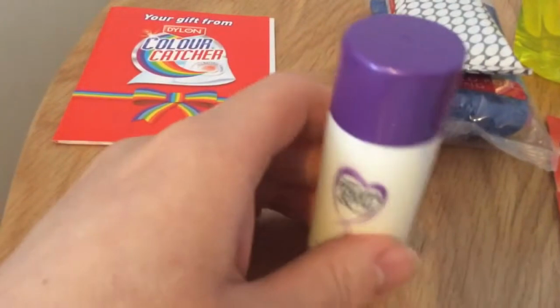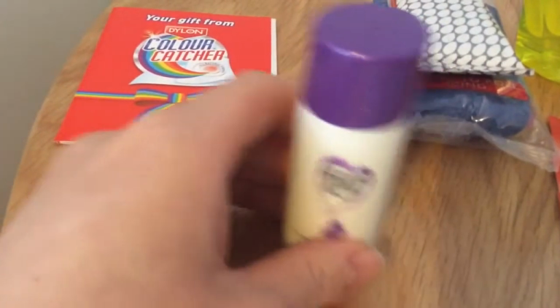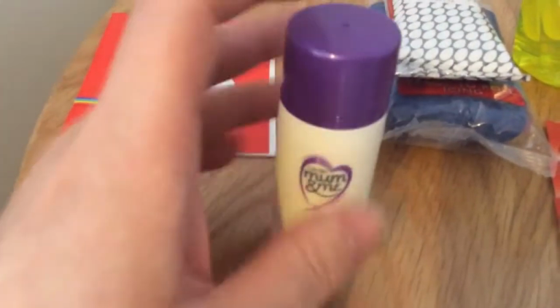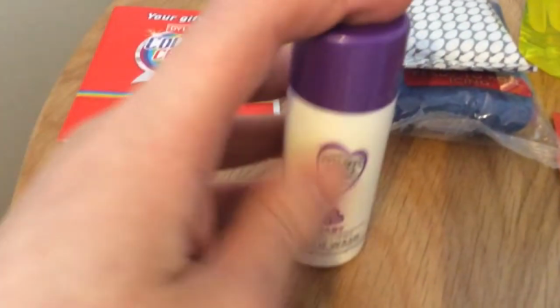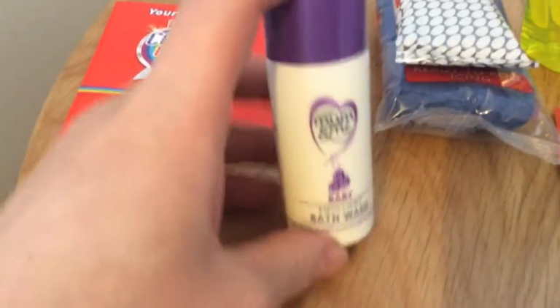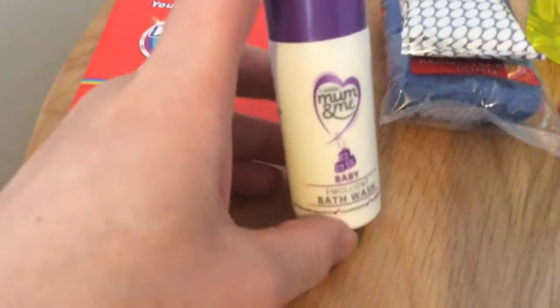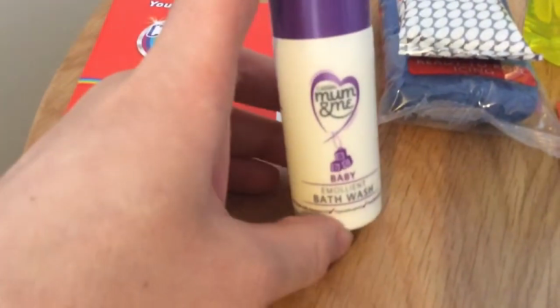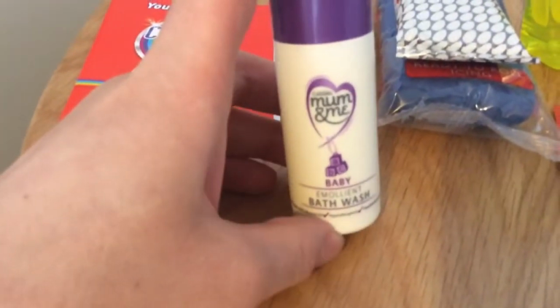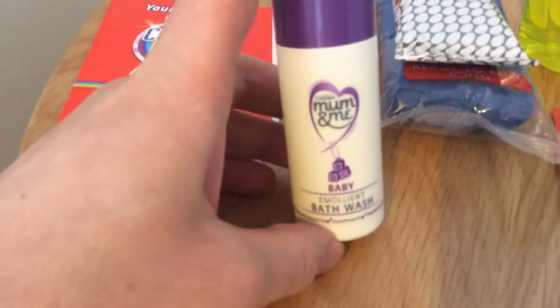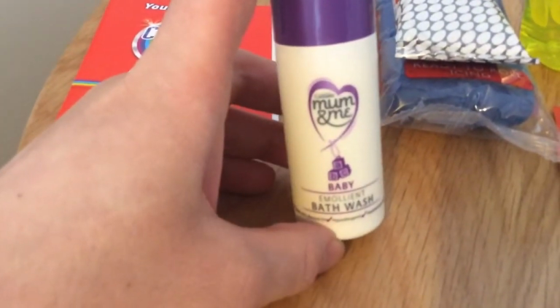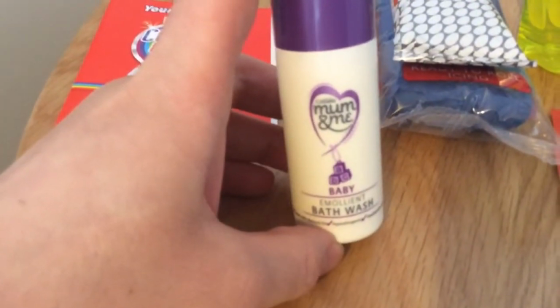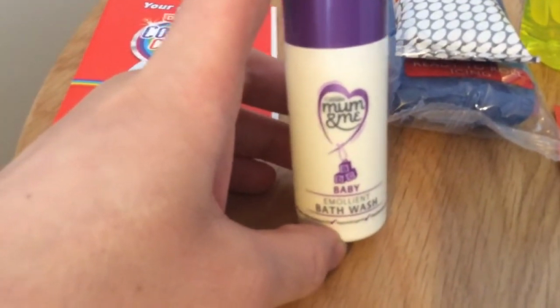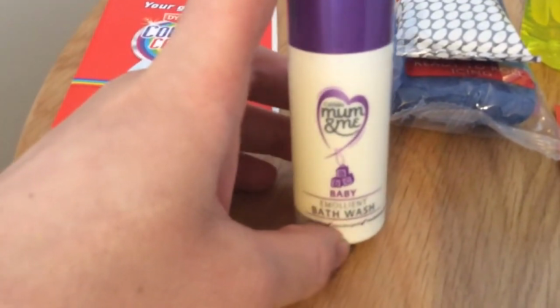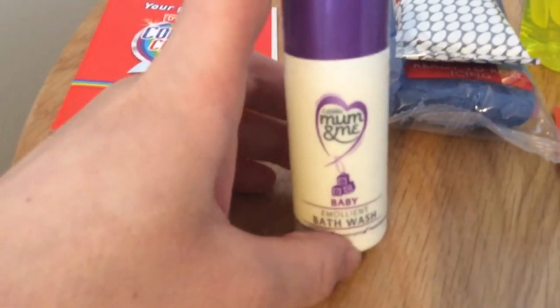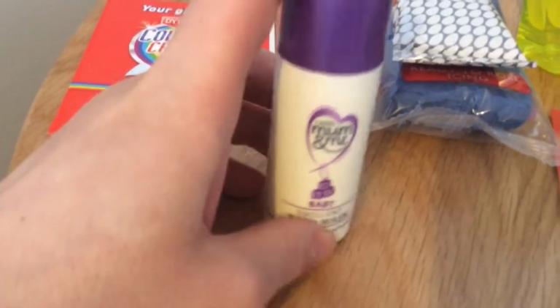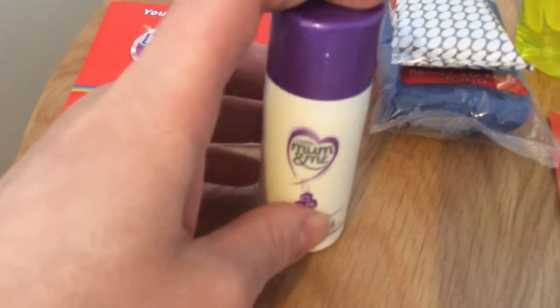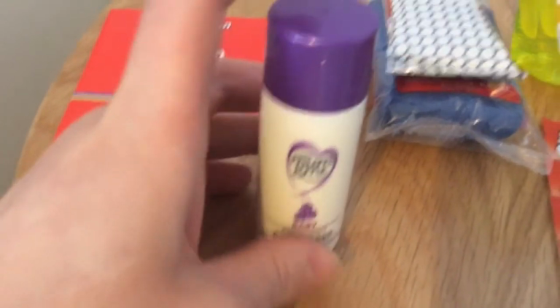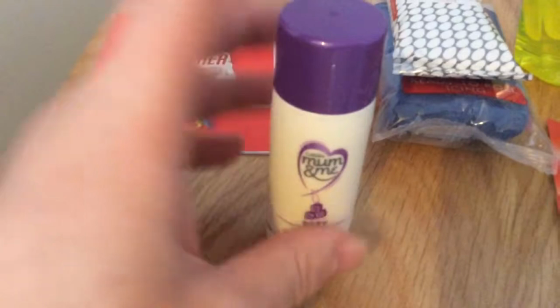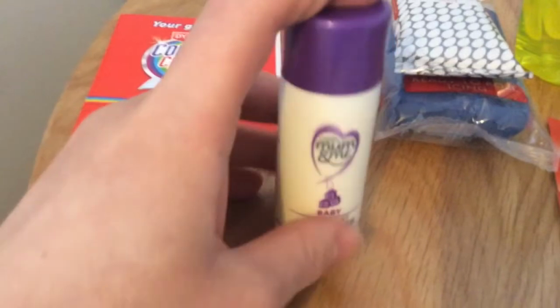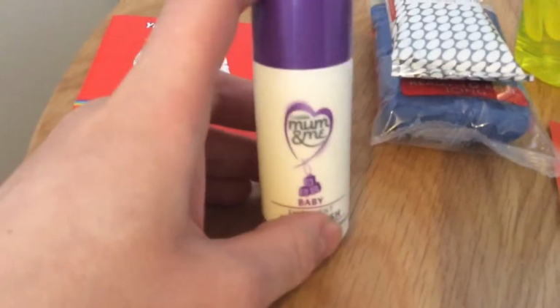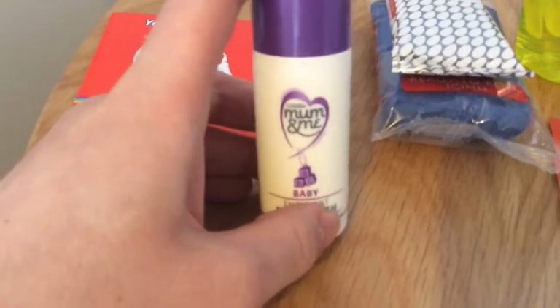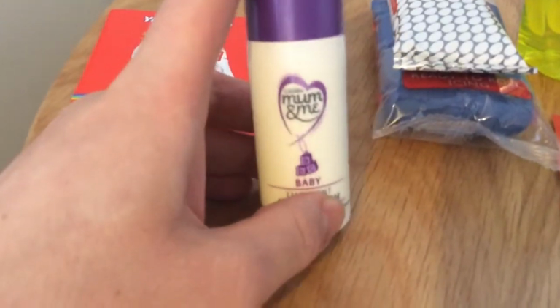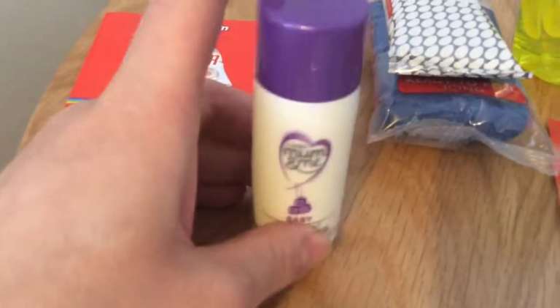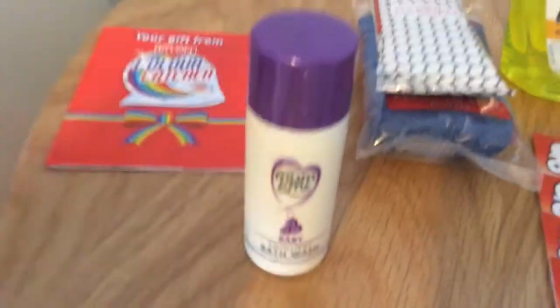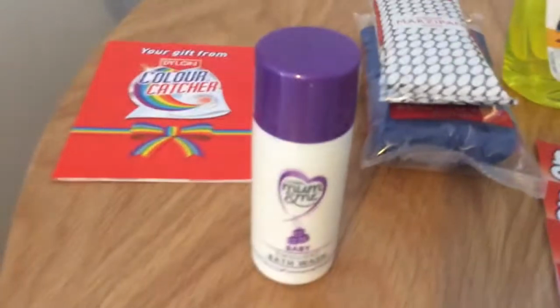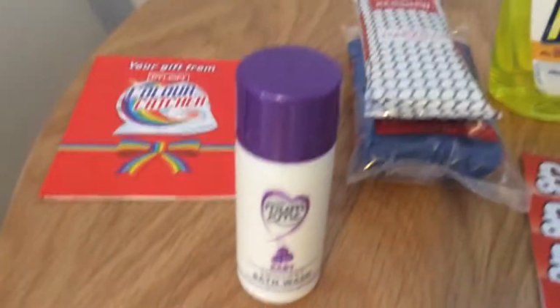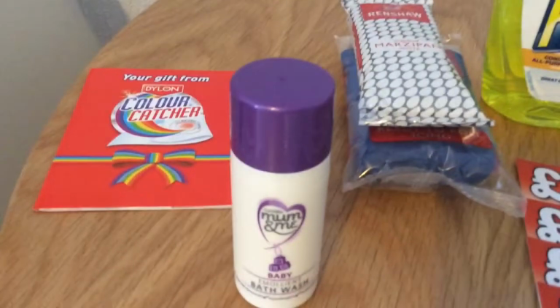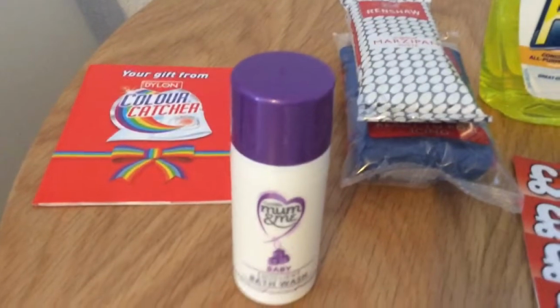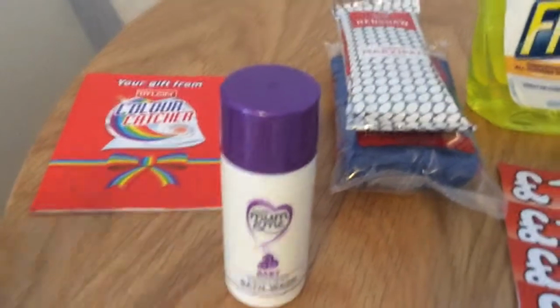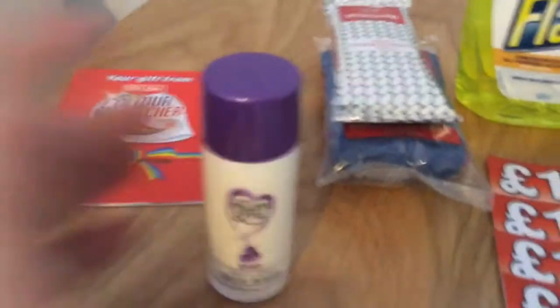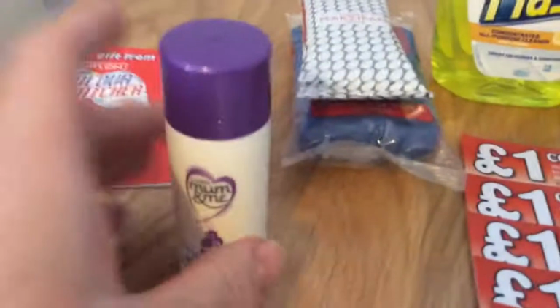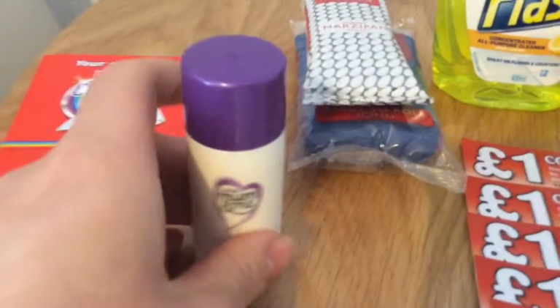Next is this baby bath. We've just contacted the company because my friends are about to have a baby, so we're just getting some stuff.